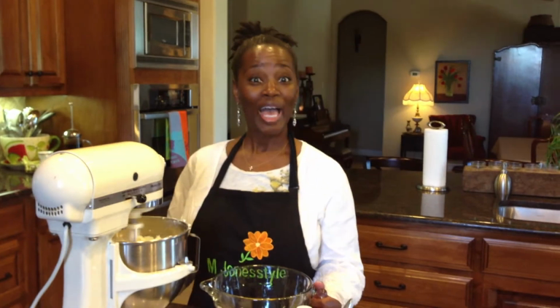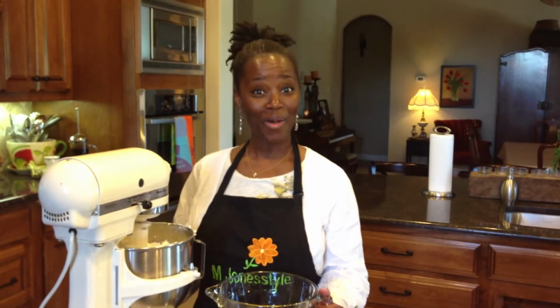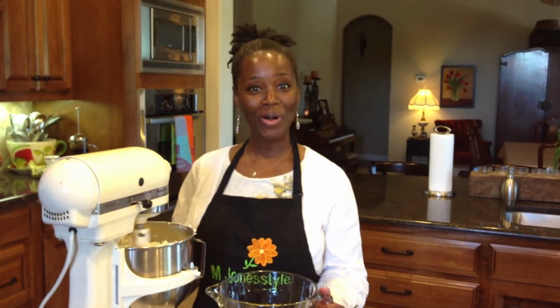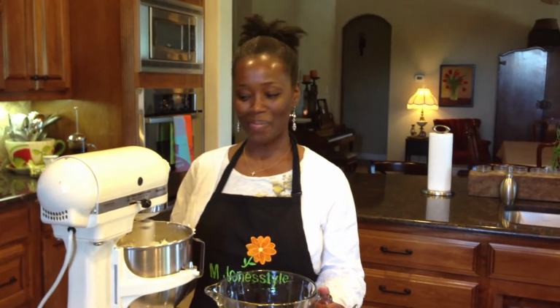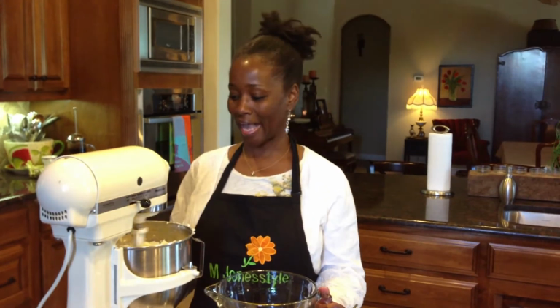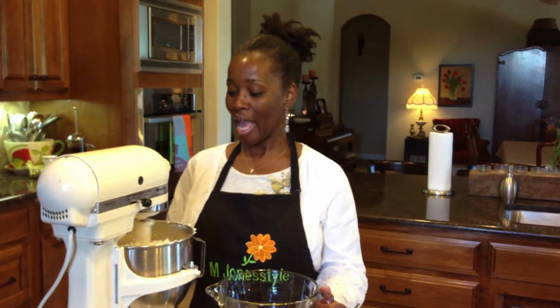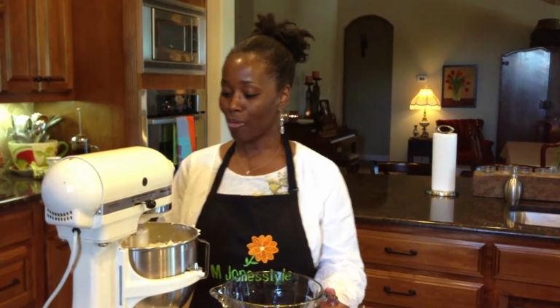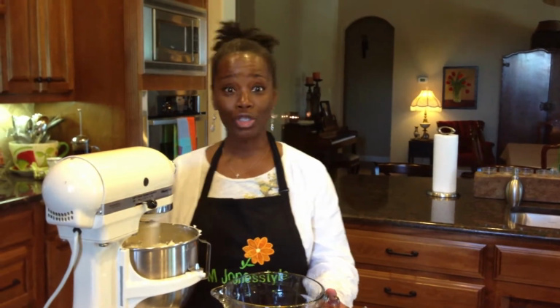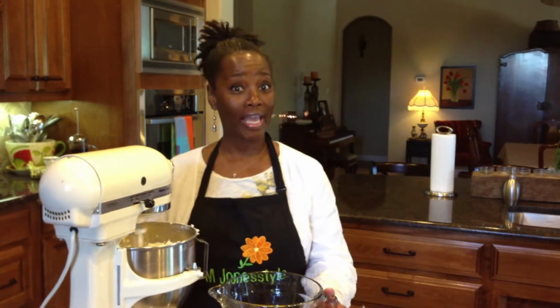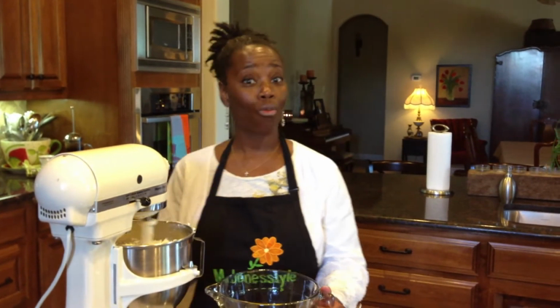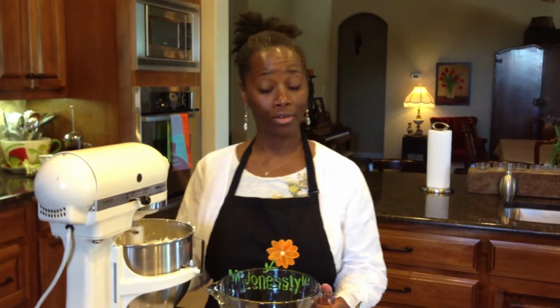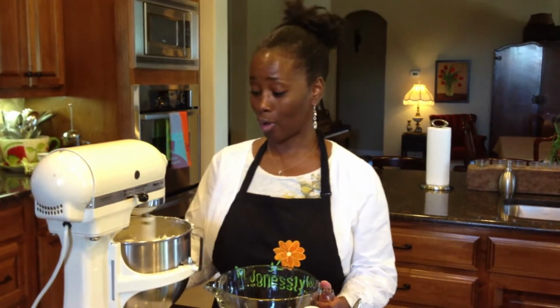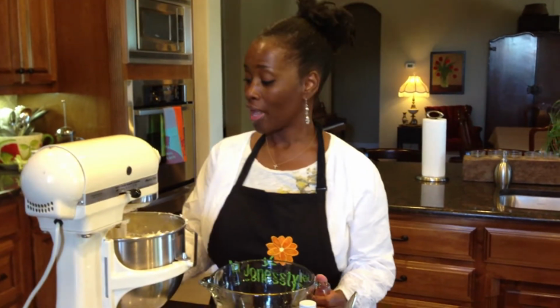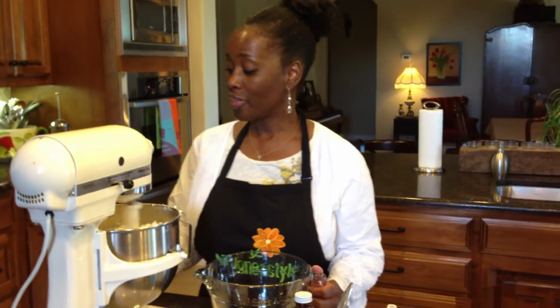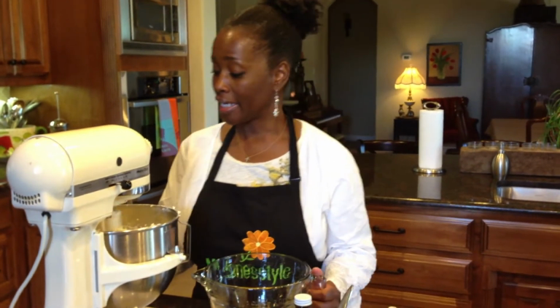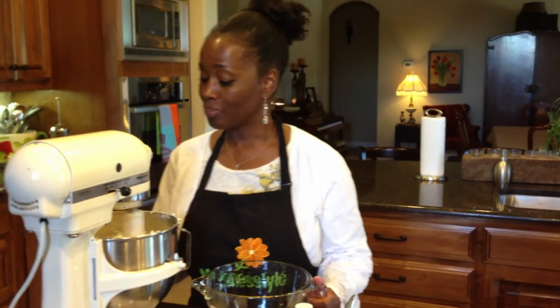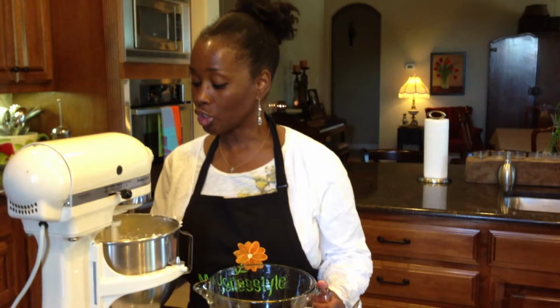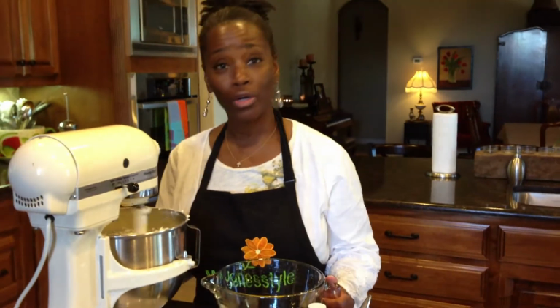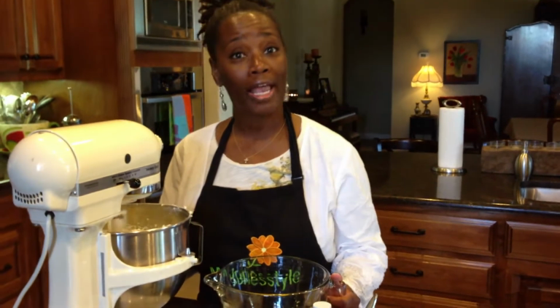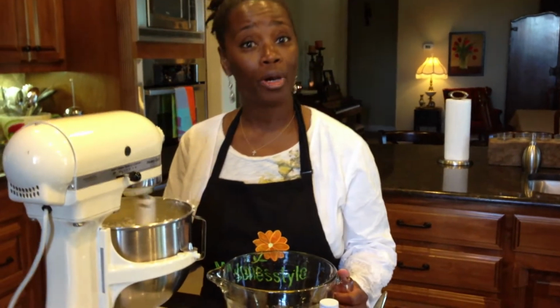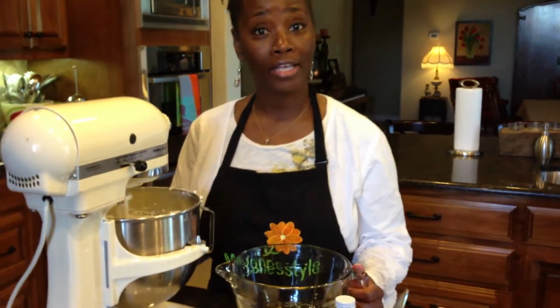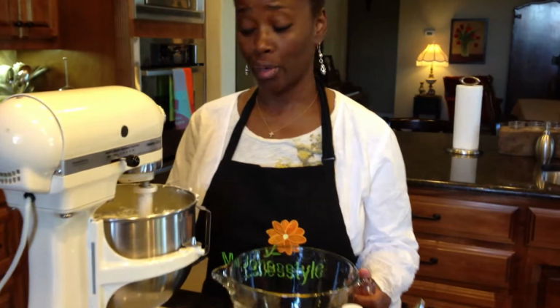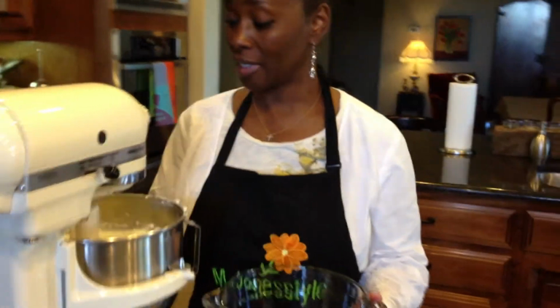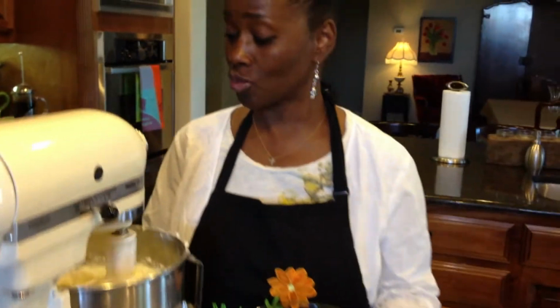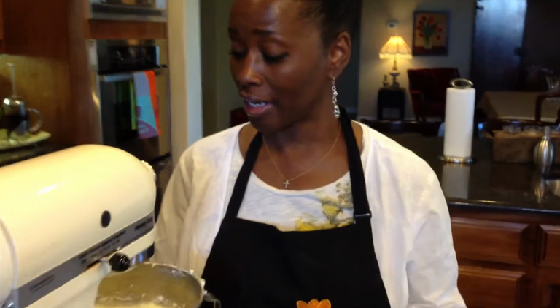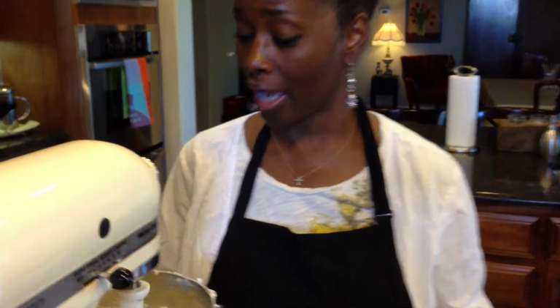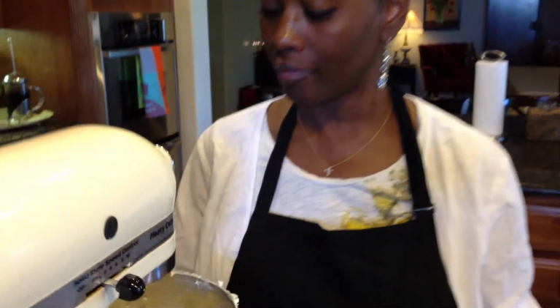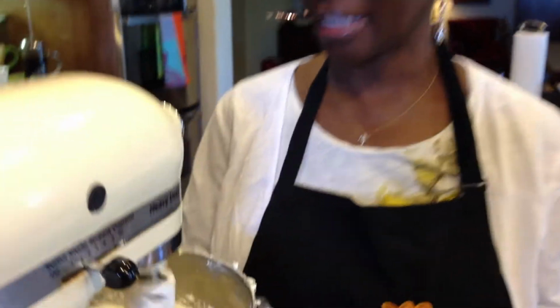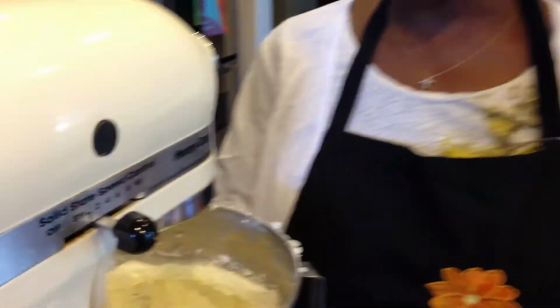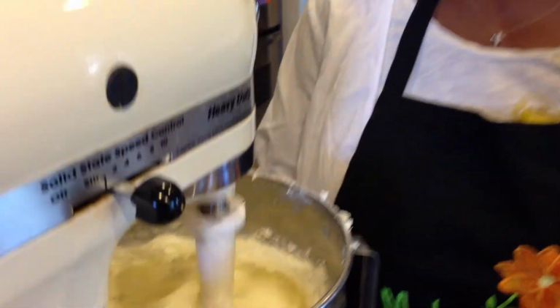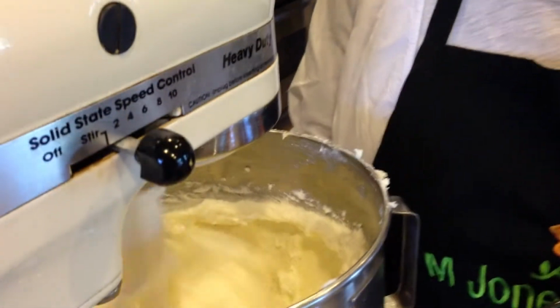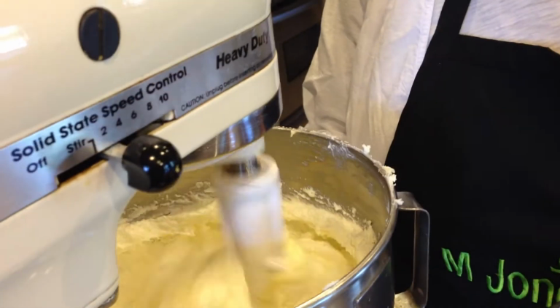Hello and welcome back. I wanted you to see how wonderful the sugar and the butter has creamed. It's really quite lovely and it's nice and white and fluffy.